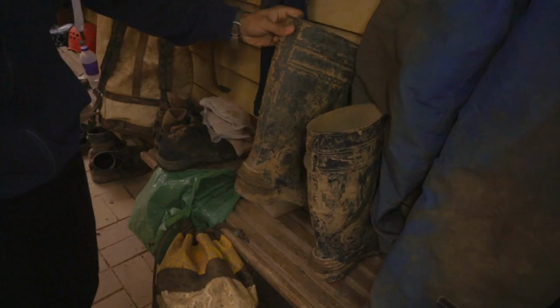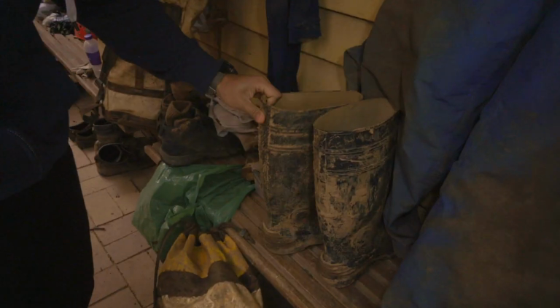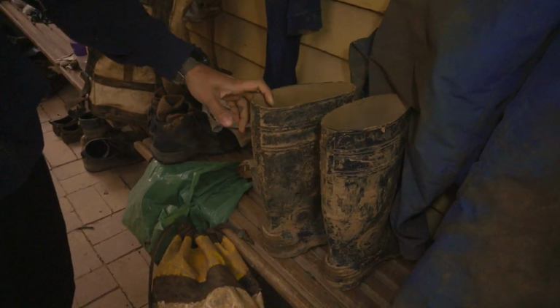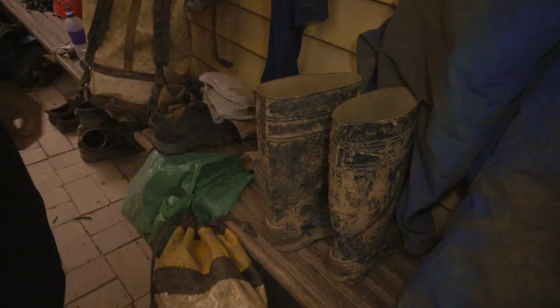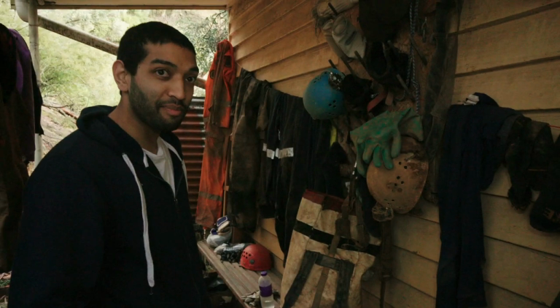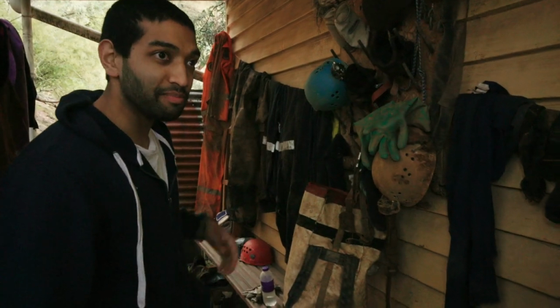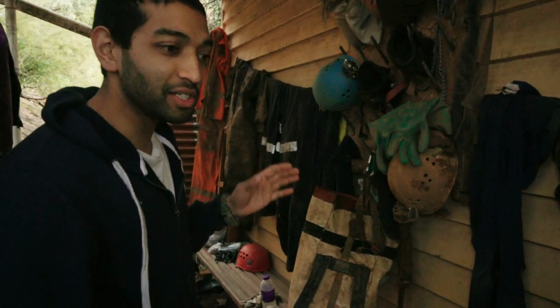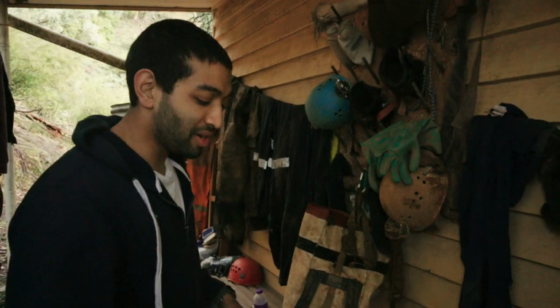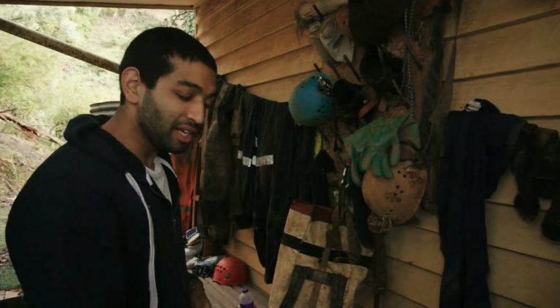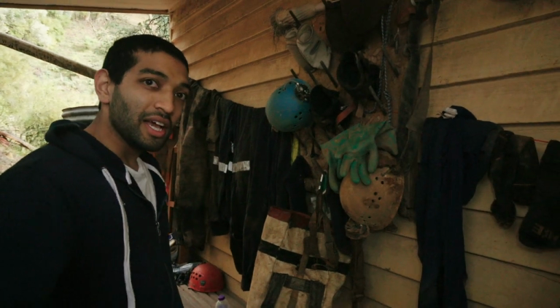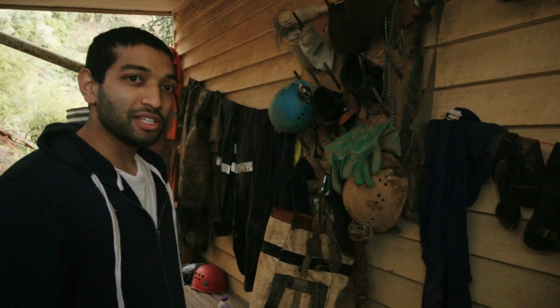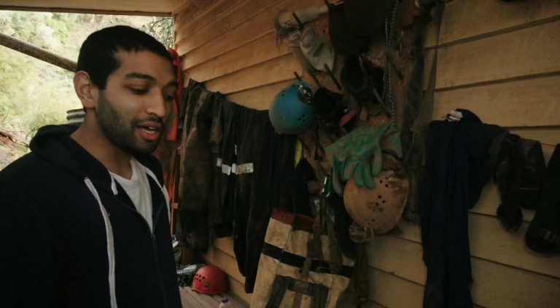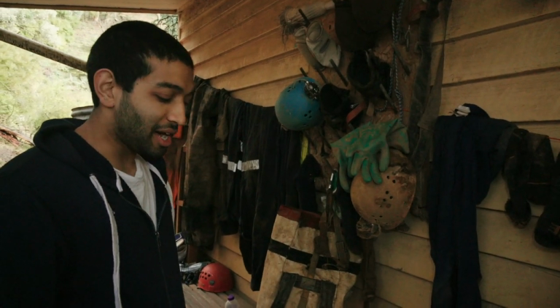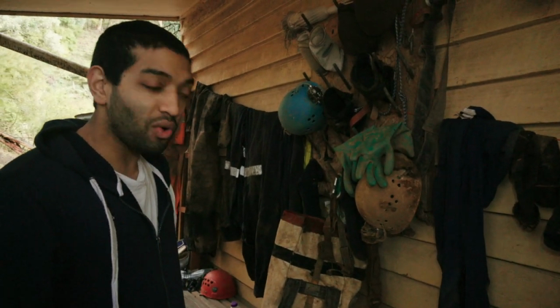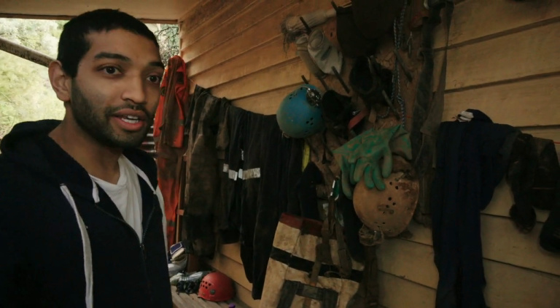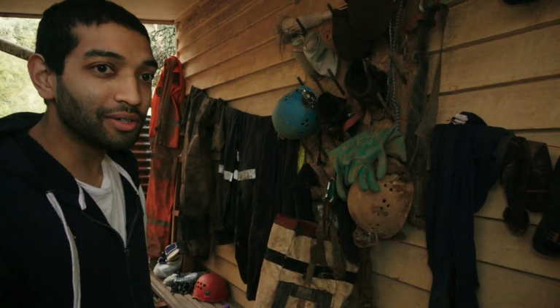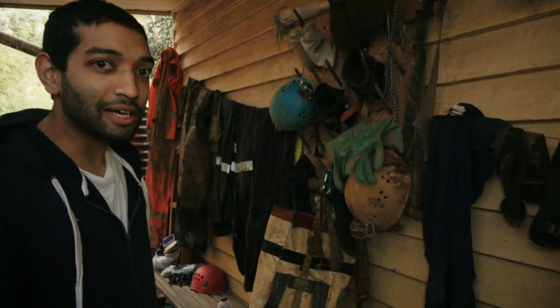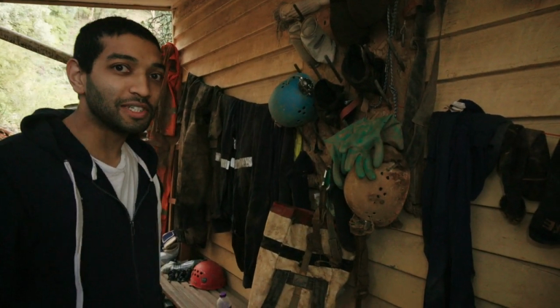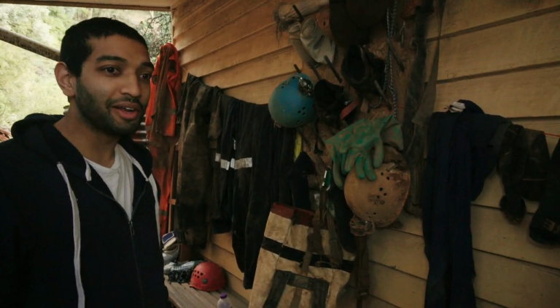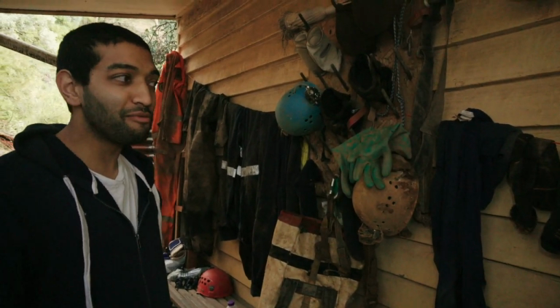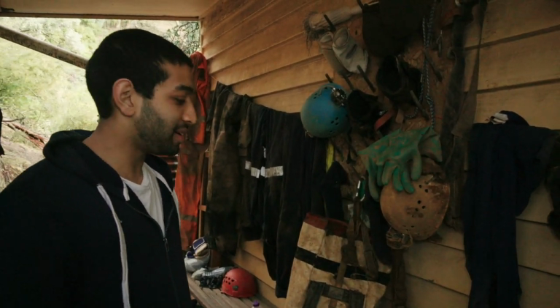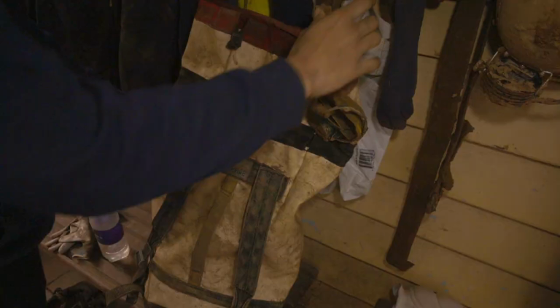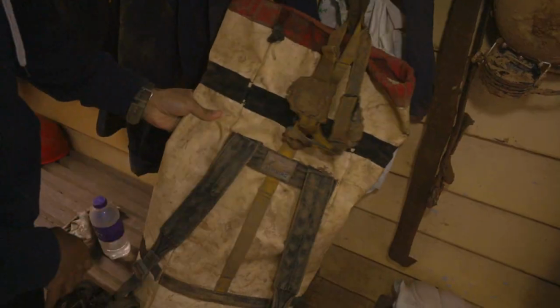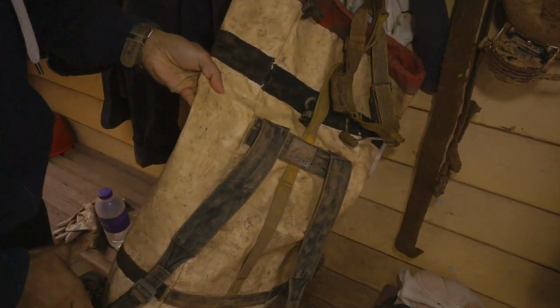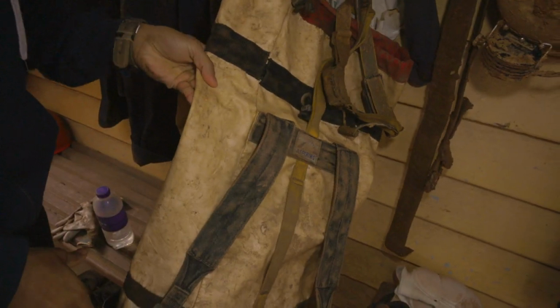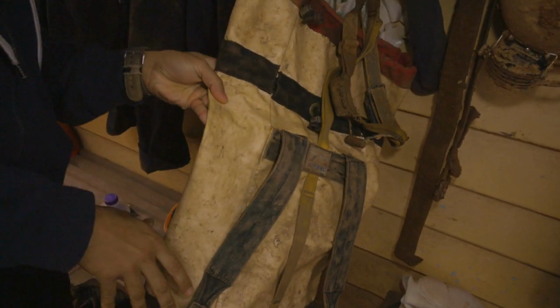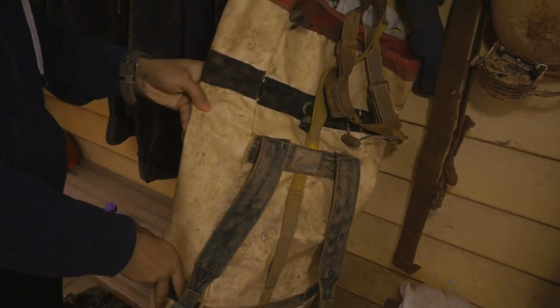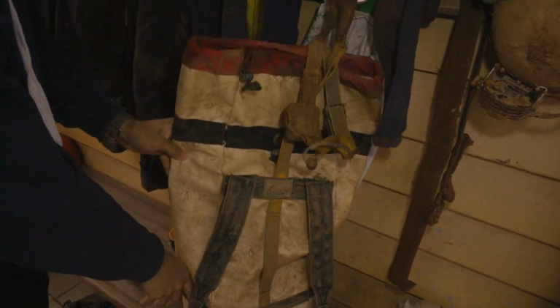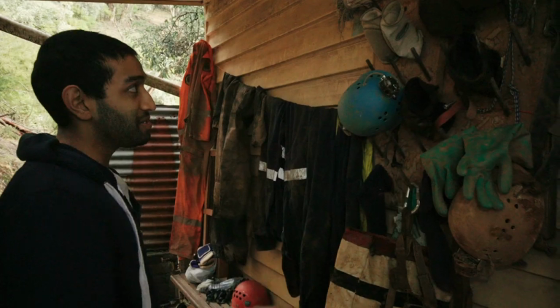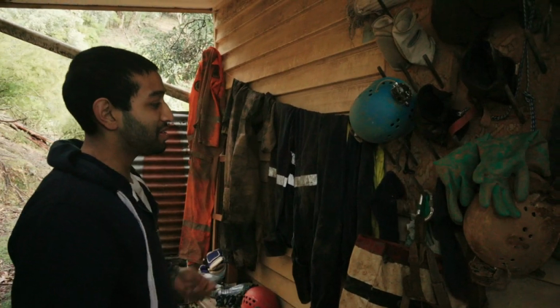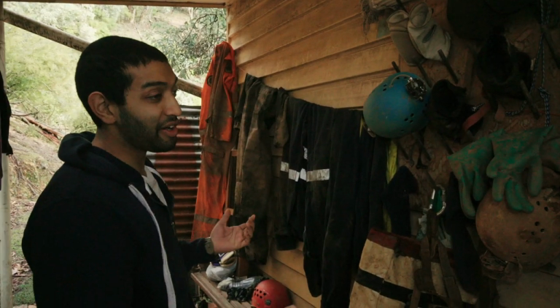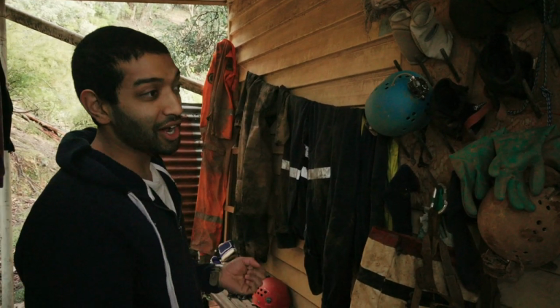Some of the accessories: you've got cave packs, big ones, small ones. This is a large white and yellow sparring cave pack, a similar one here without the colours. Socks, various types.